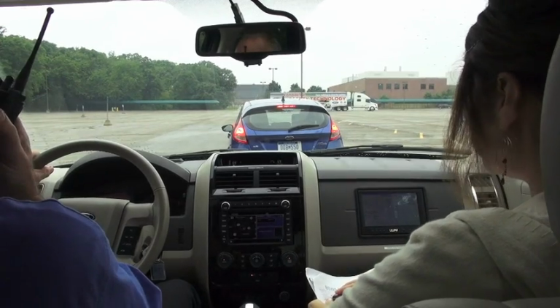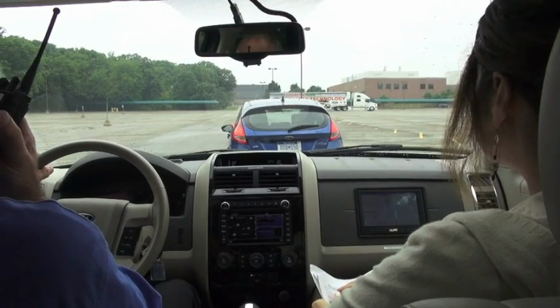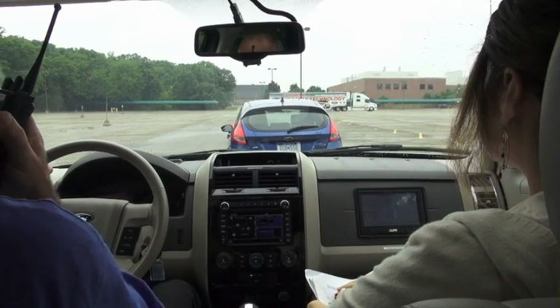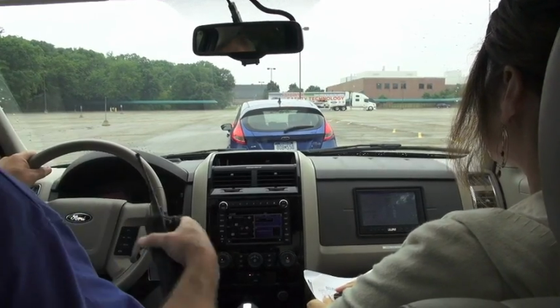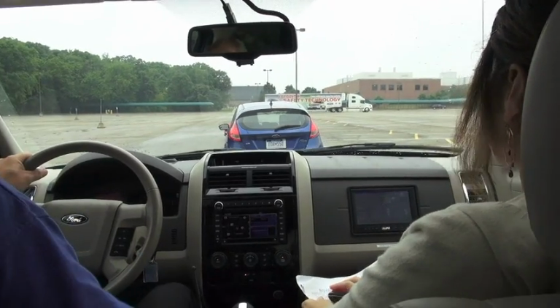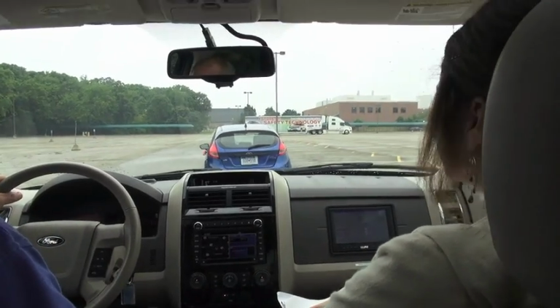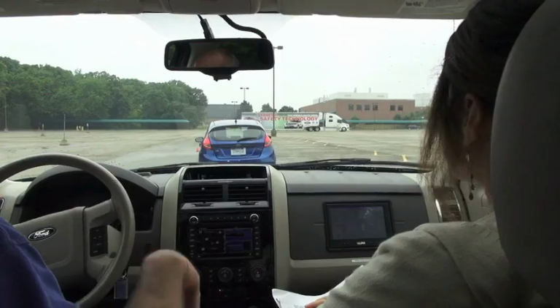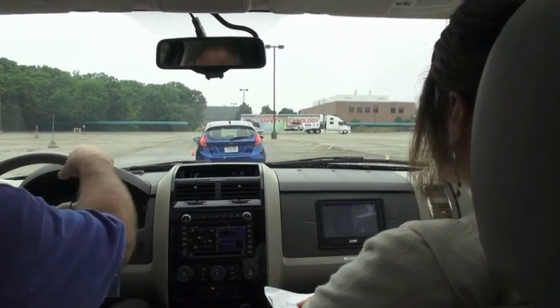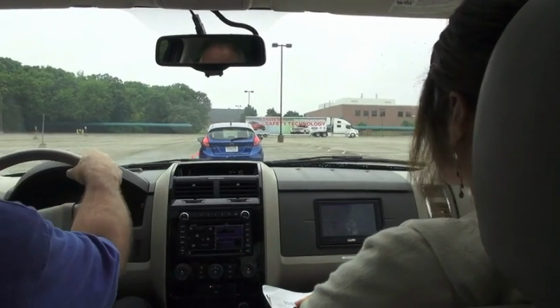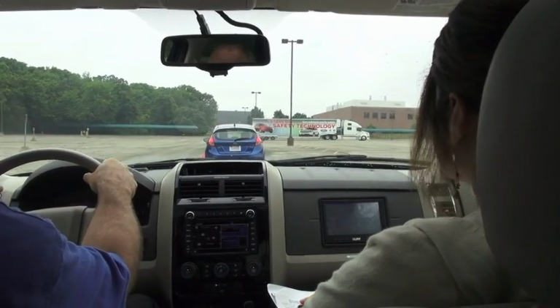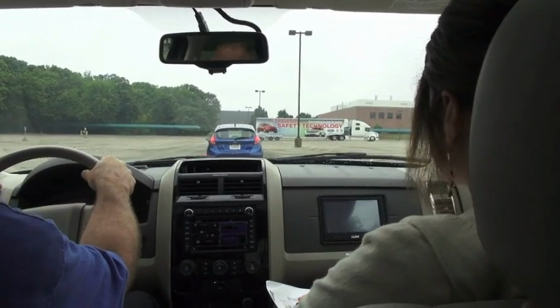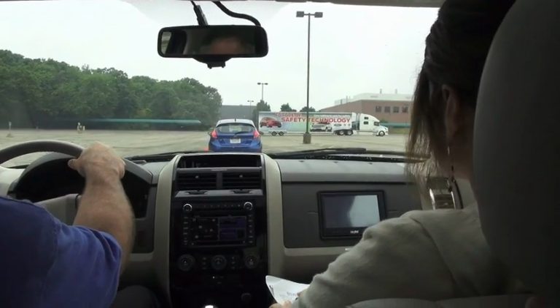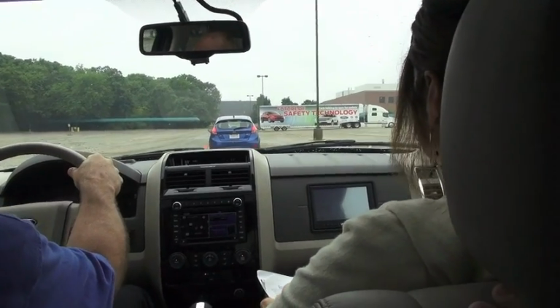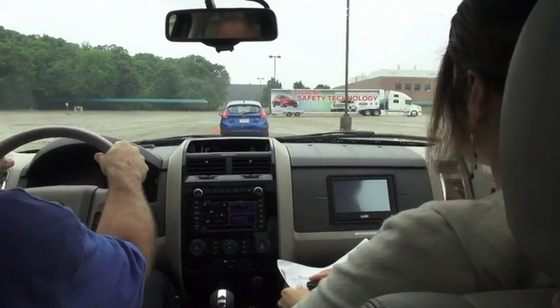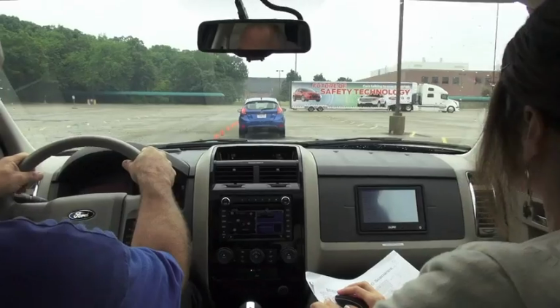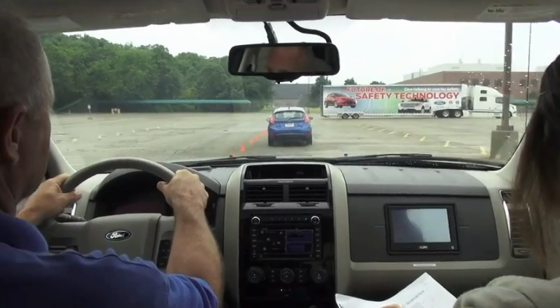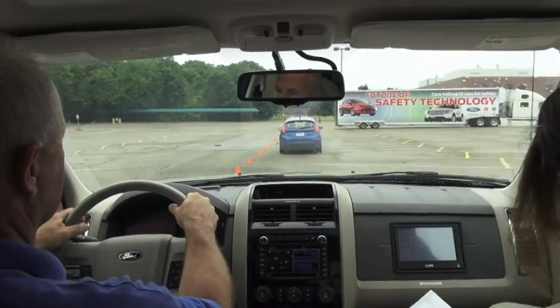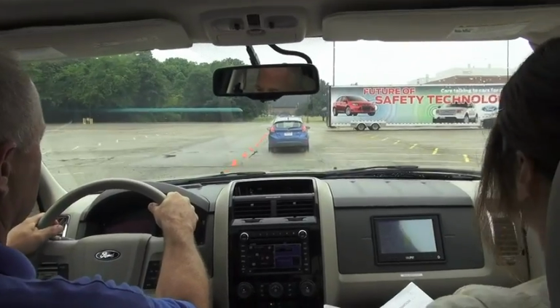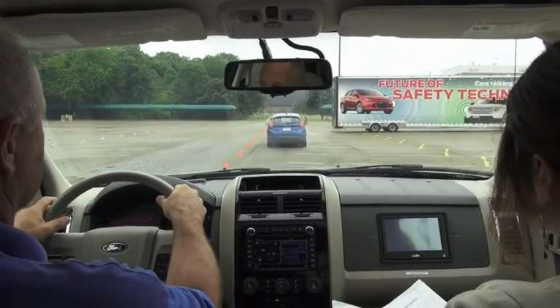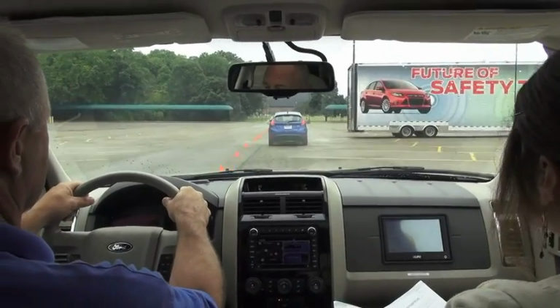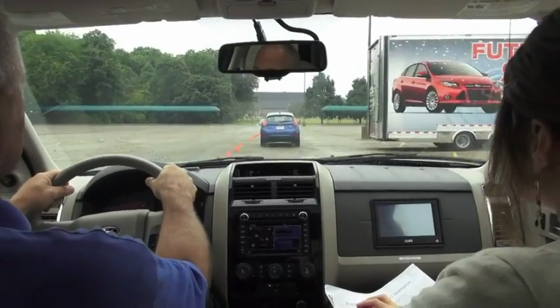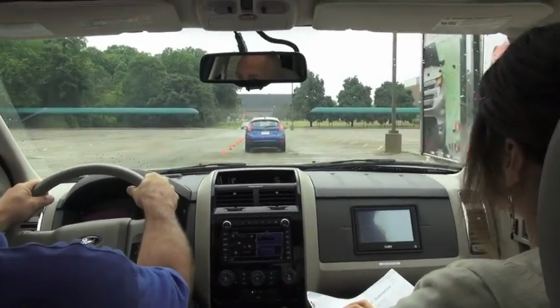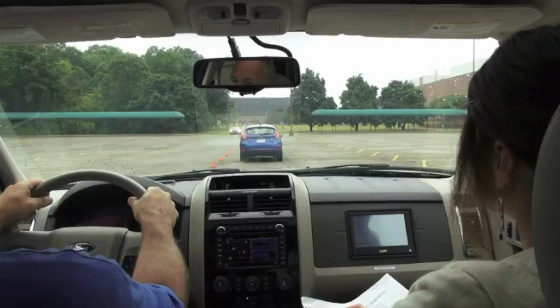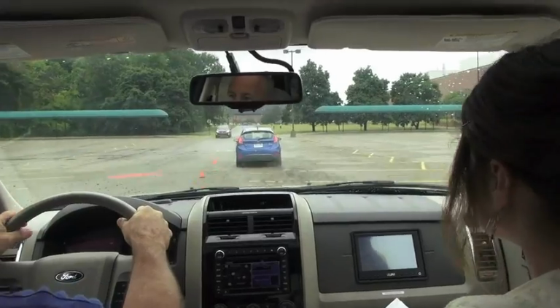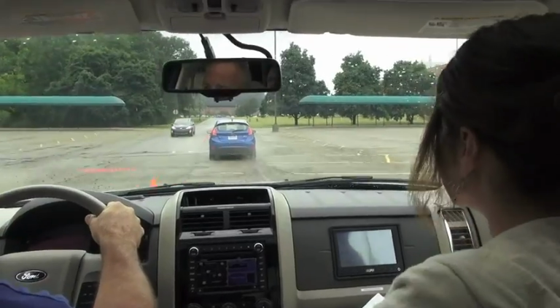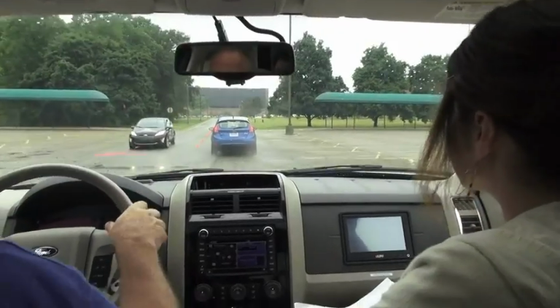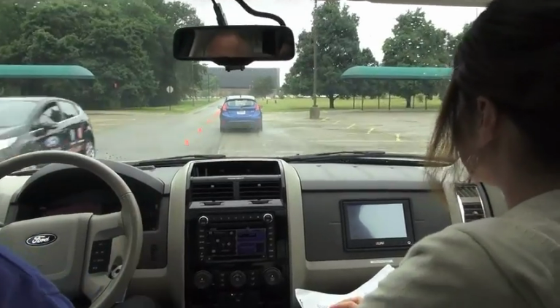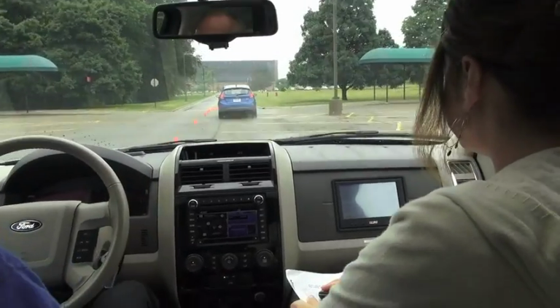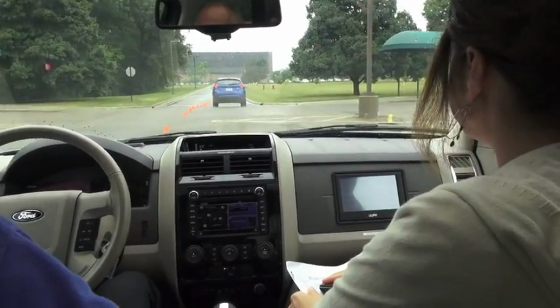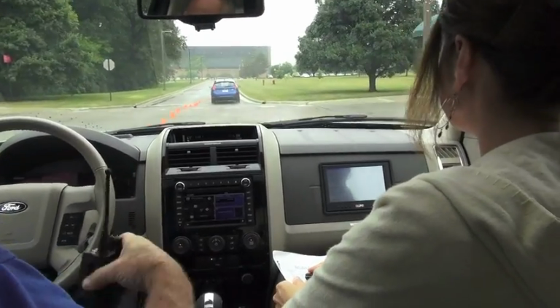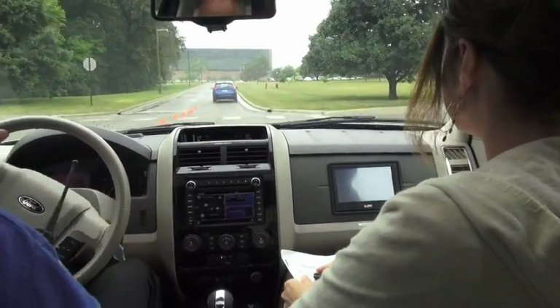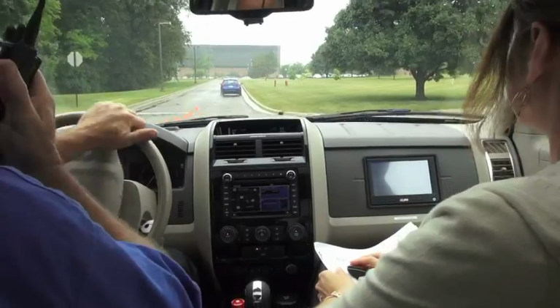Three, two, one. Beep, beep, beep. Good.